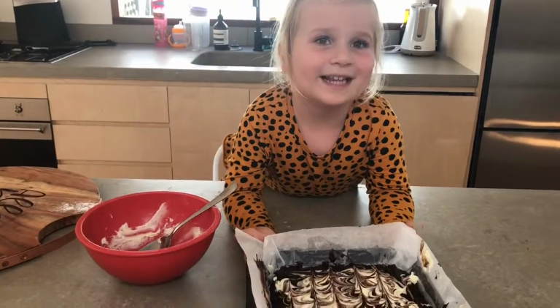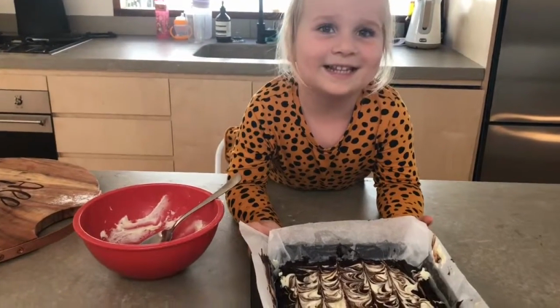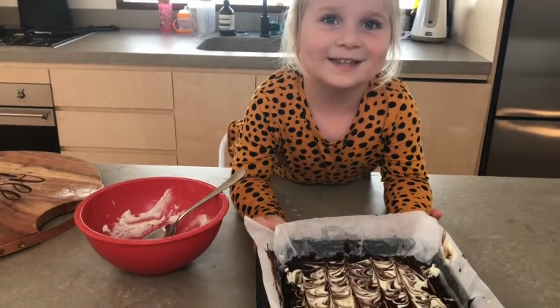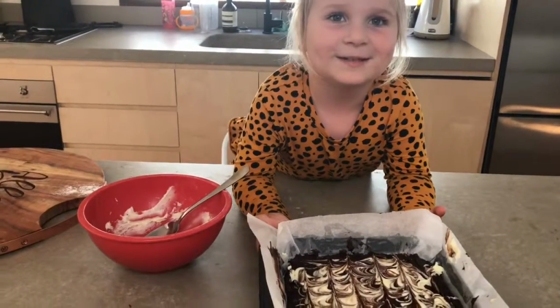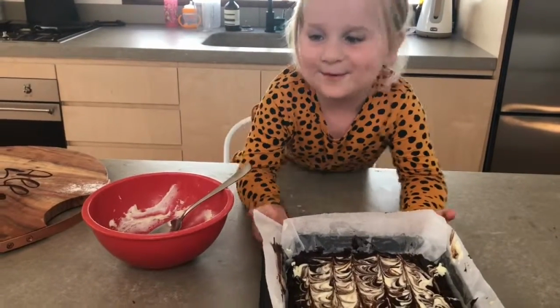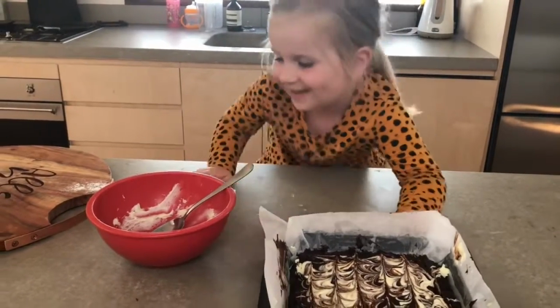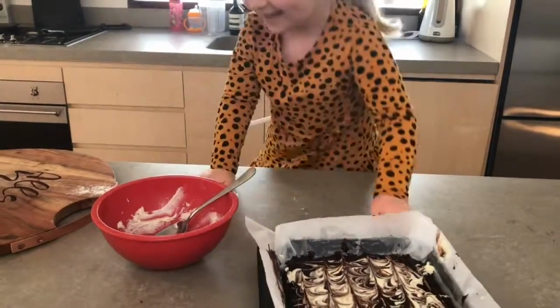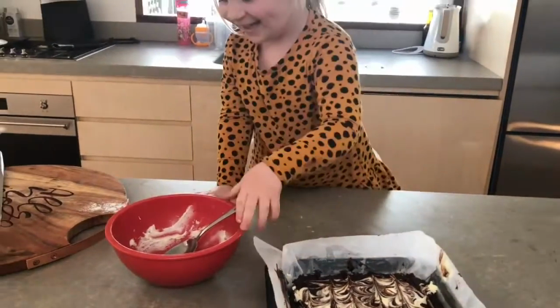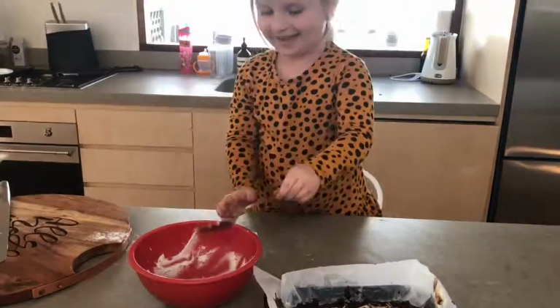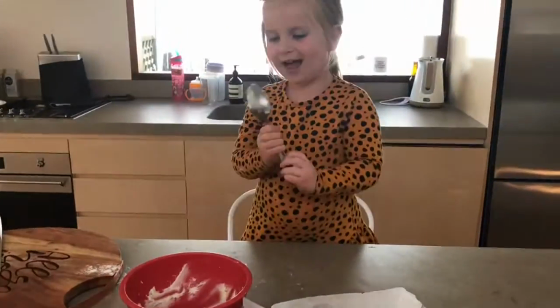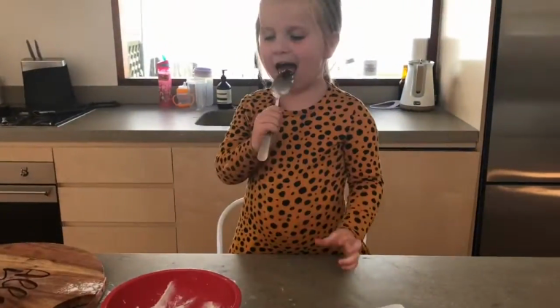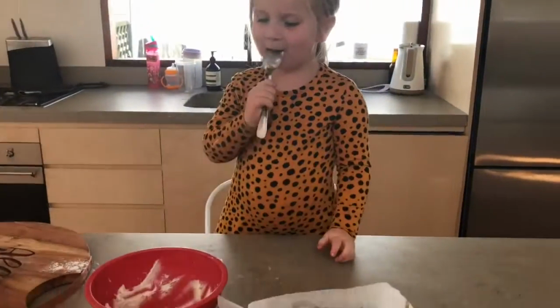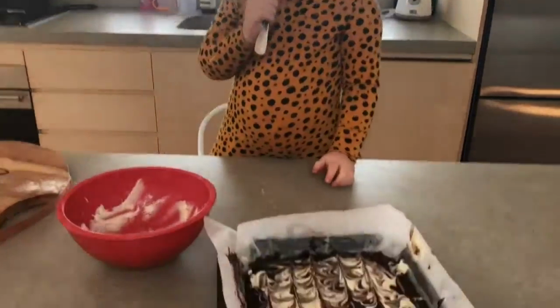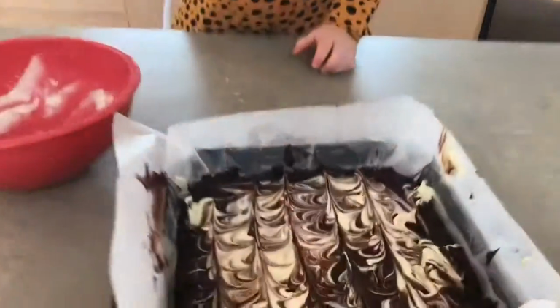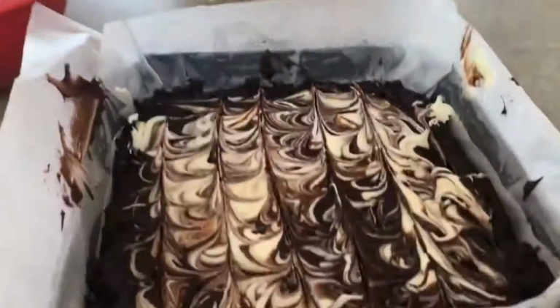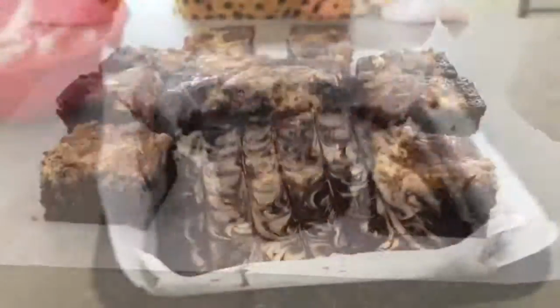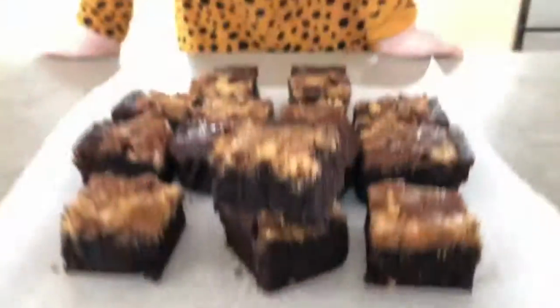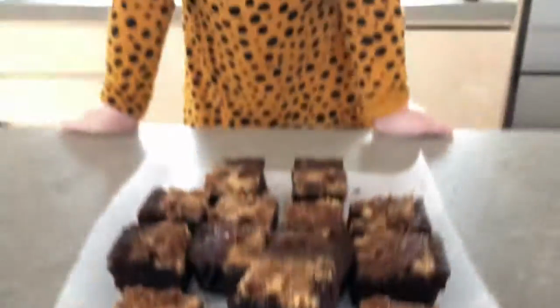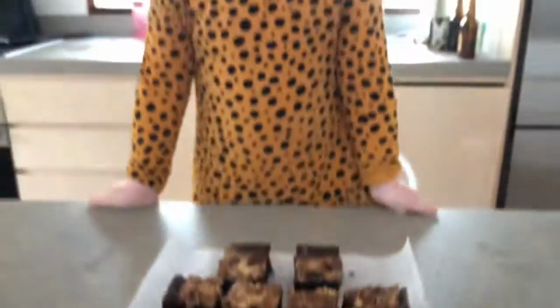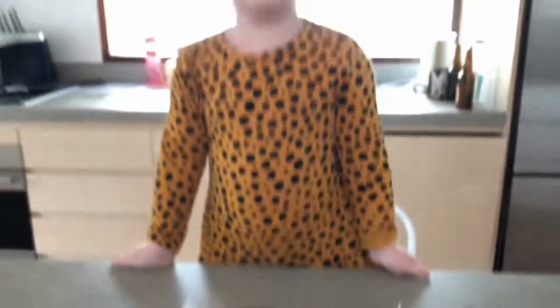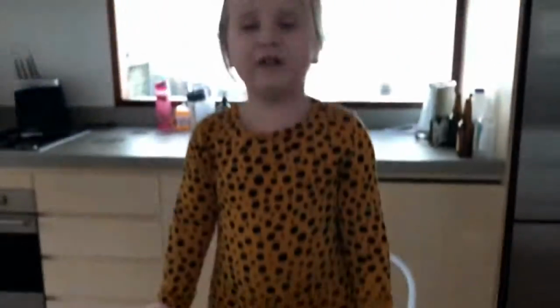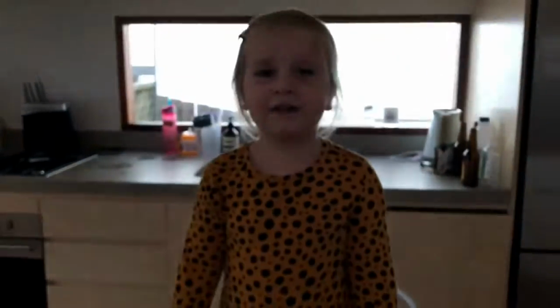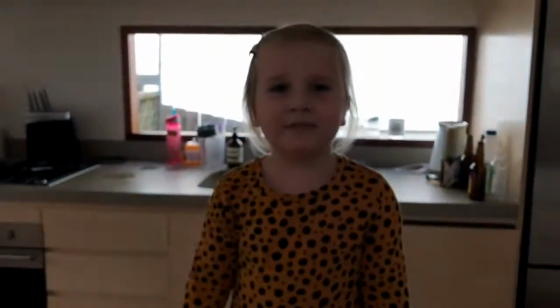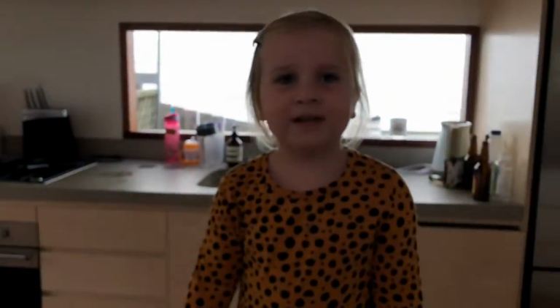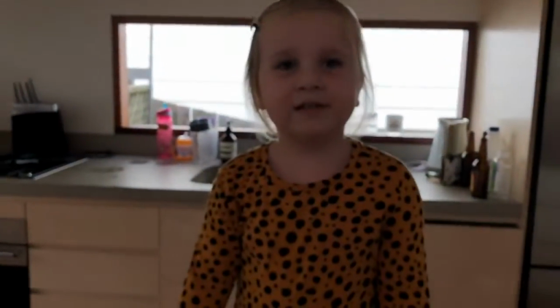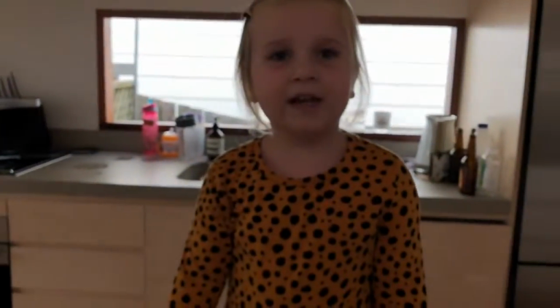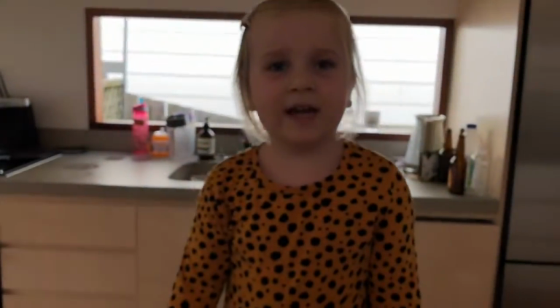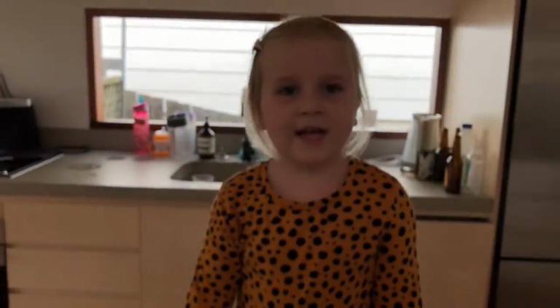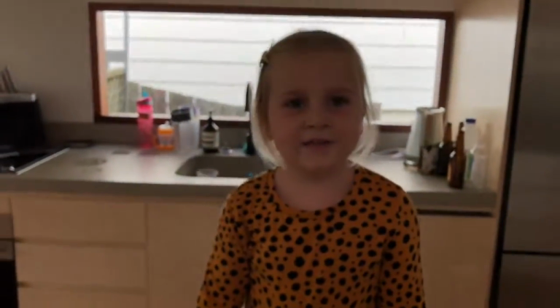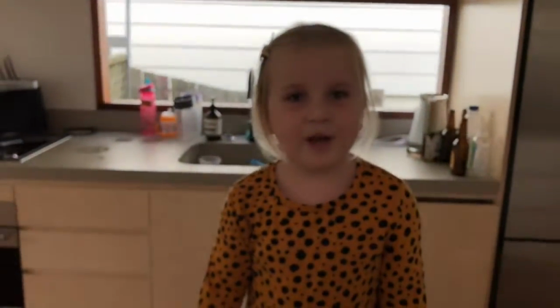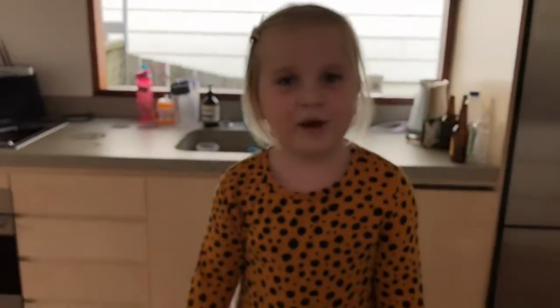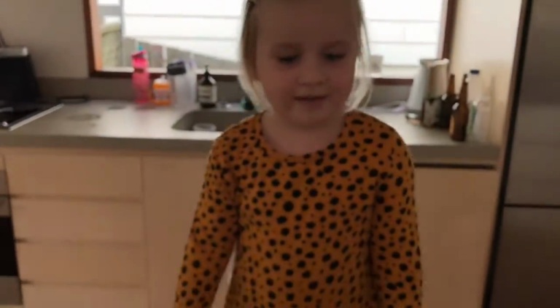And the best bit, I get a little spoon. 25 minutes later and they're ready.